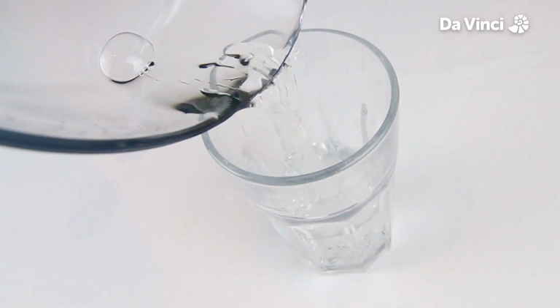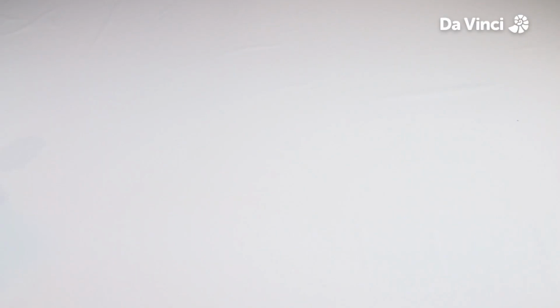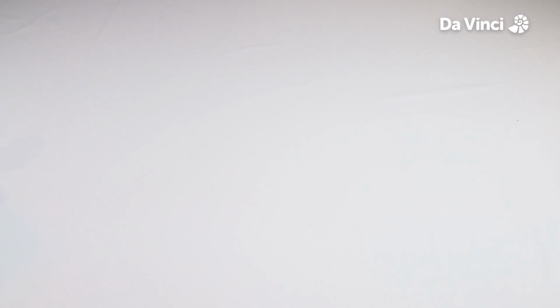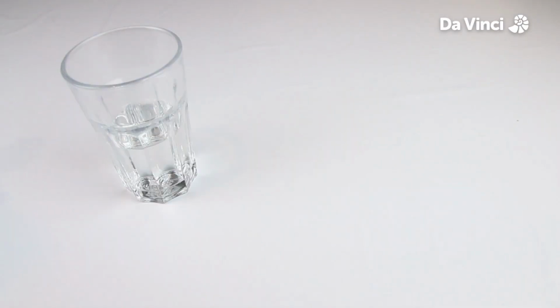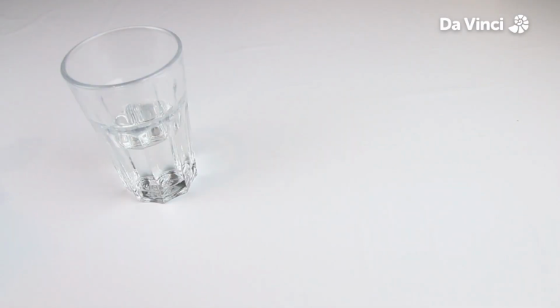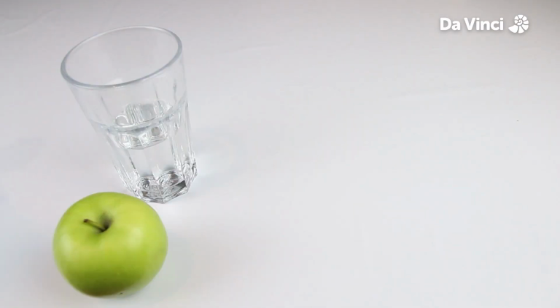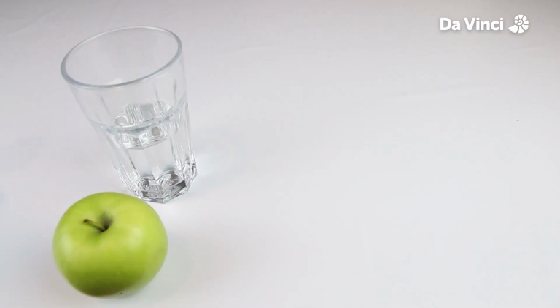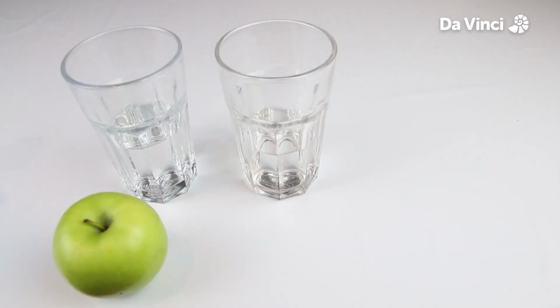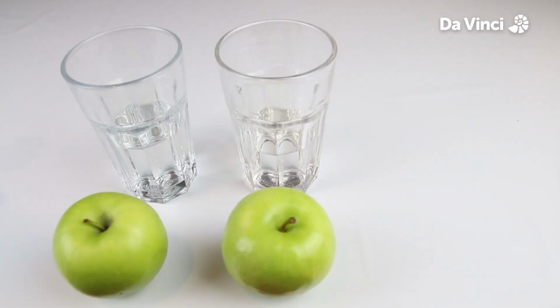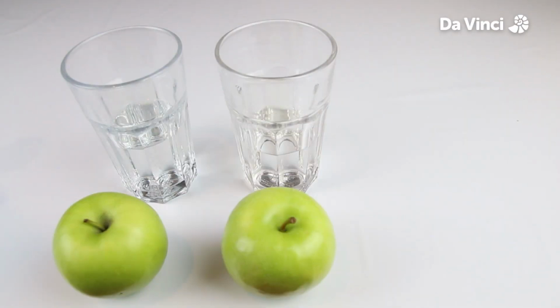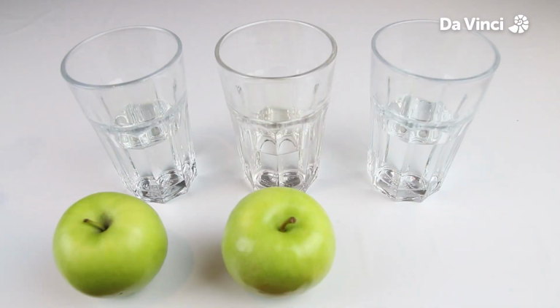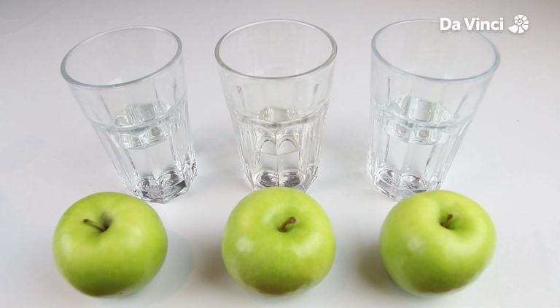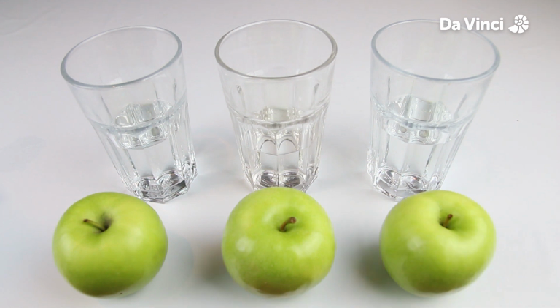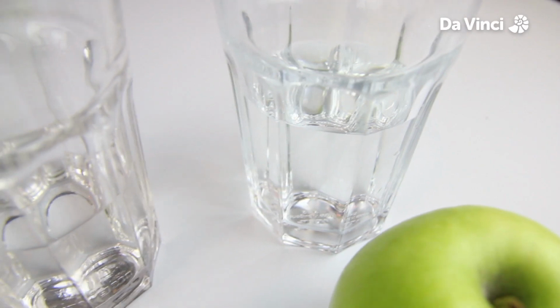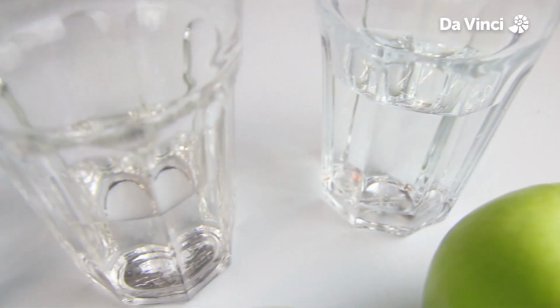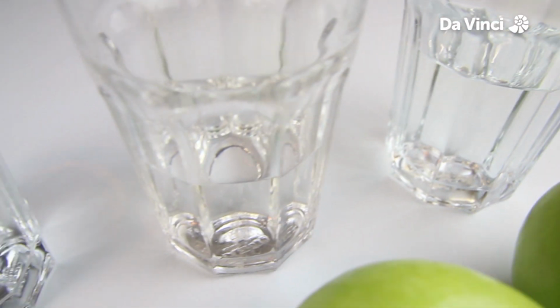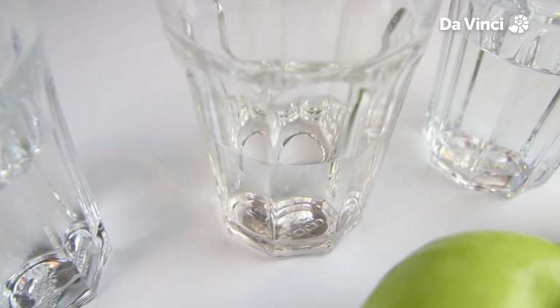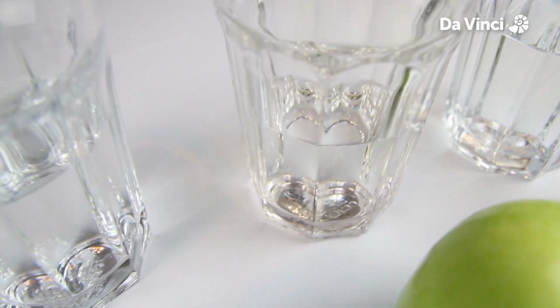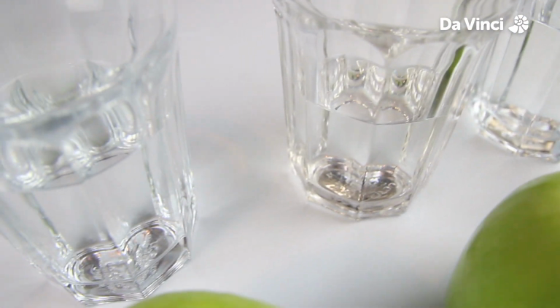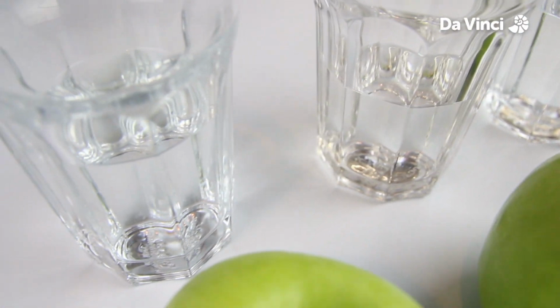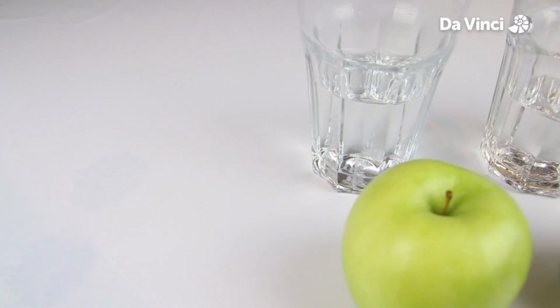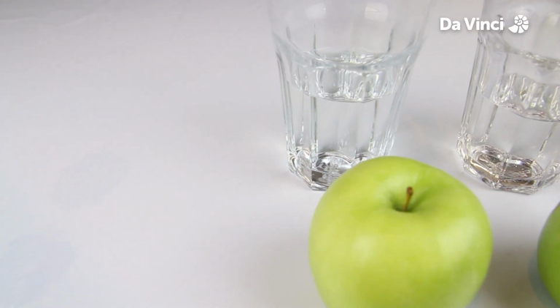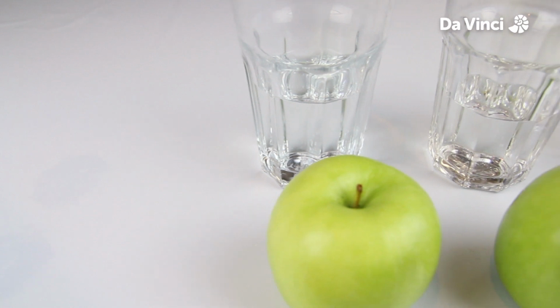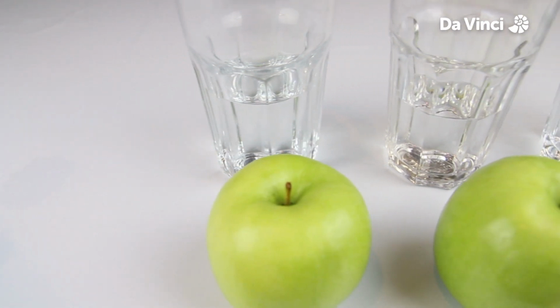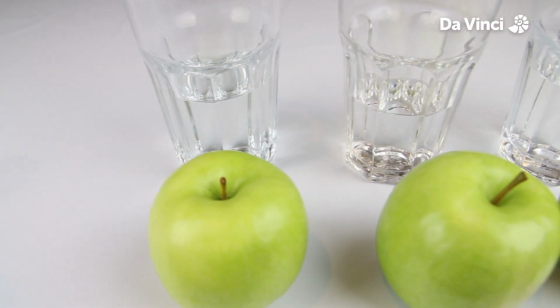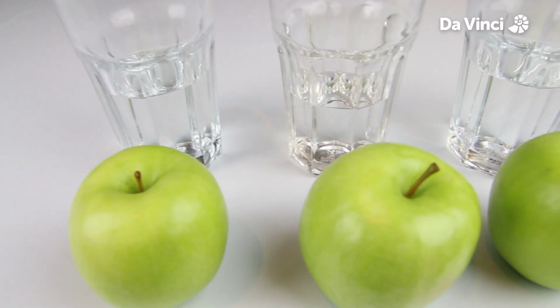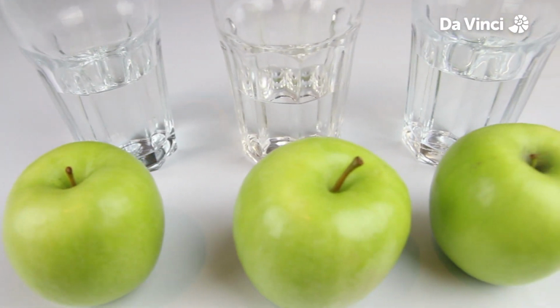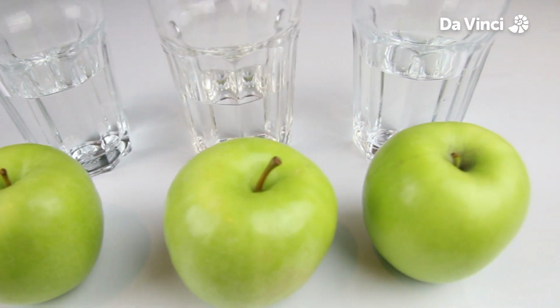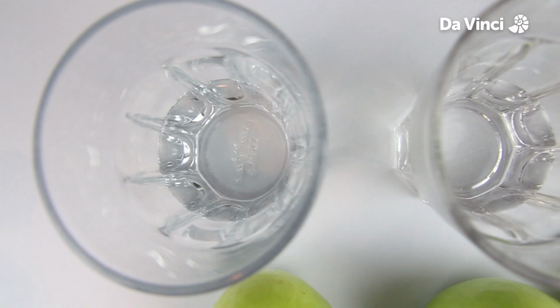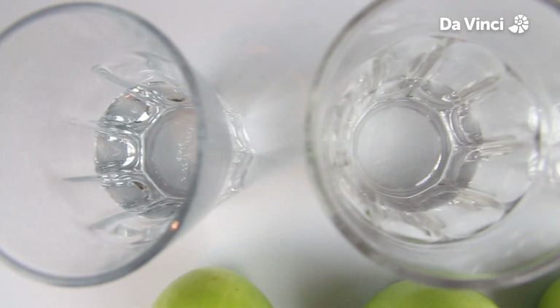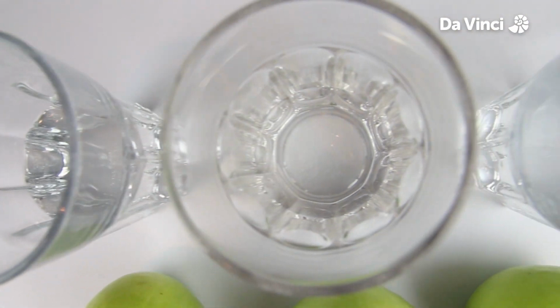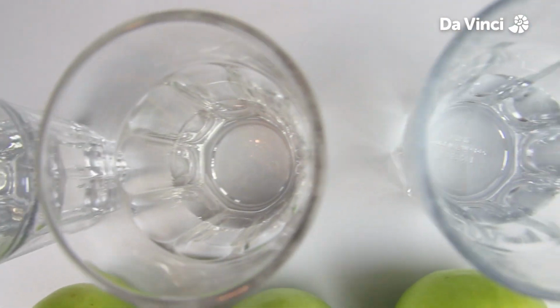The amount of water pushed out of the container is exactly equal to the volume of each apple. This is called displacement. The larger the apple, the more water comes out.